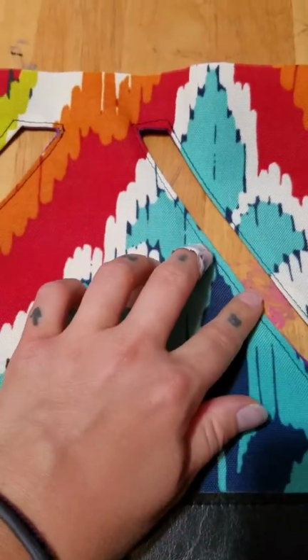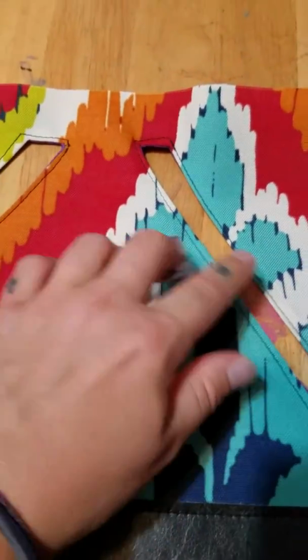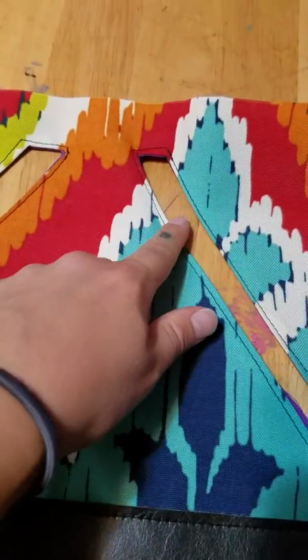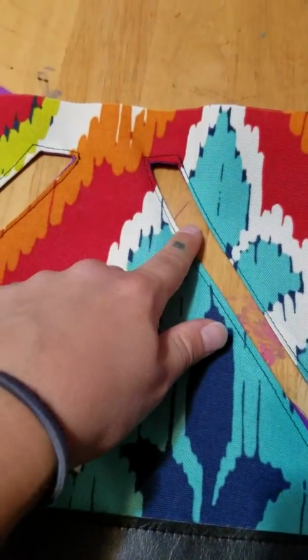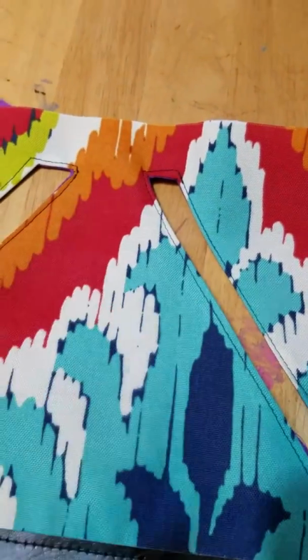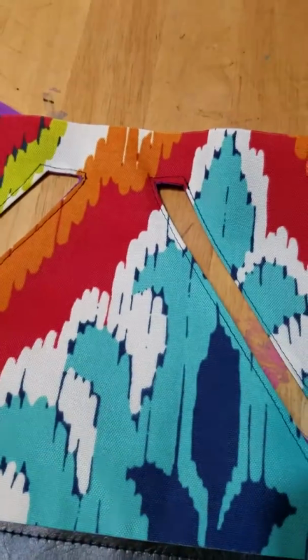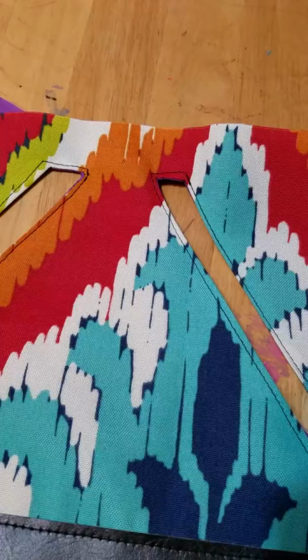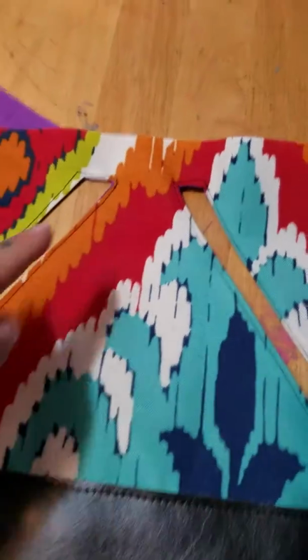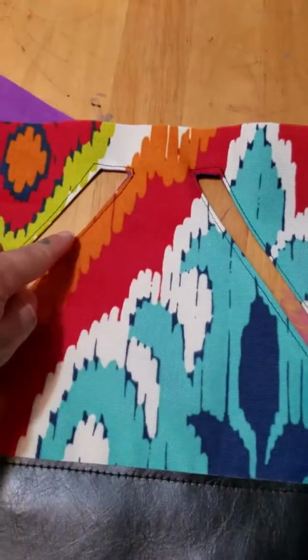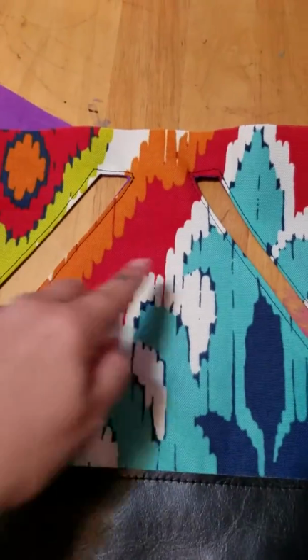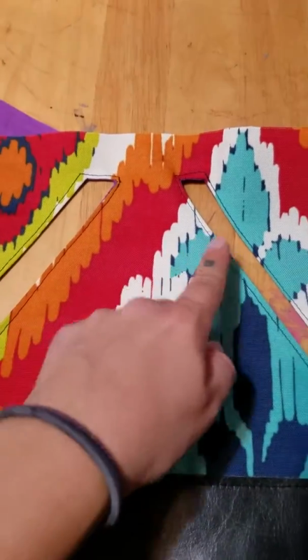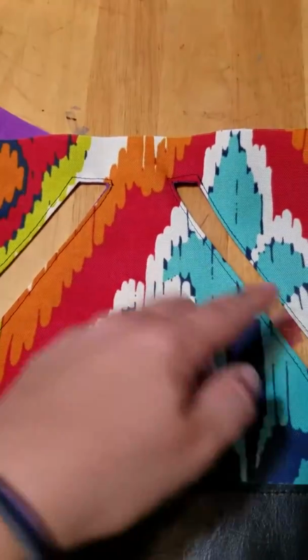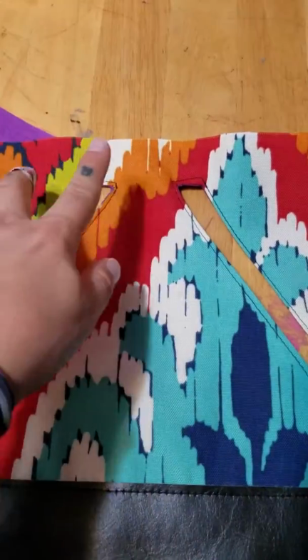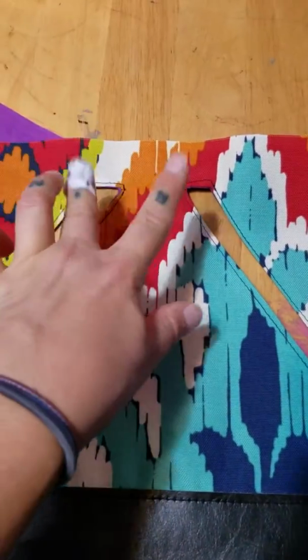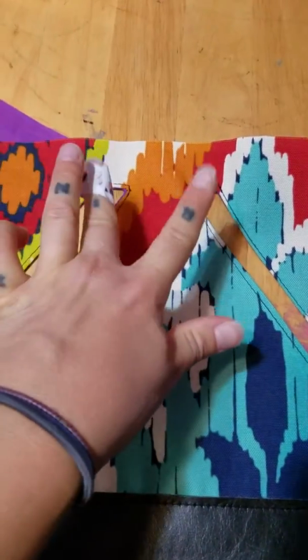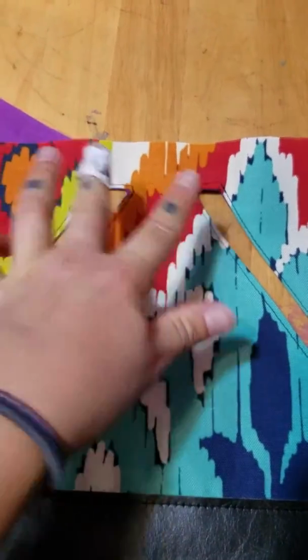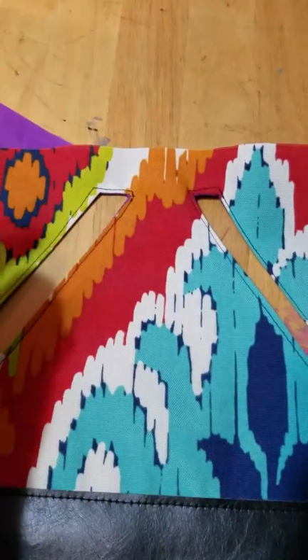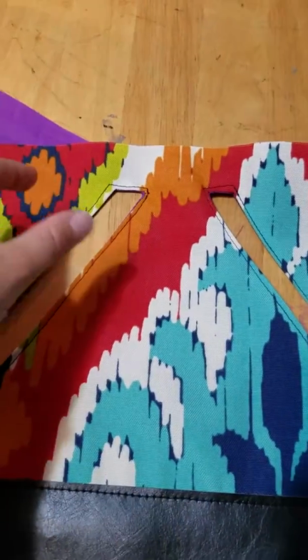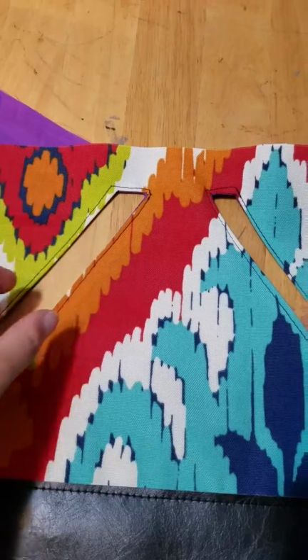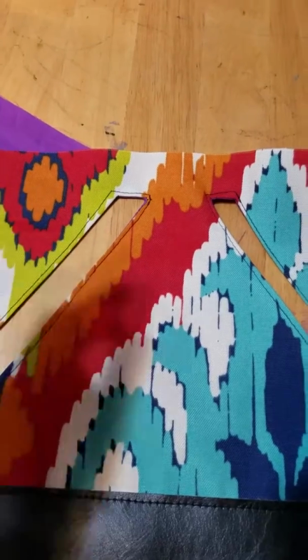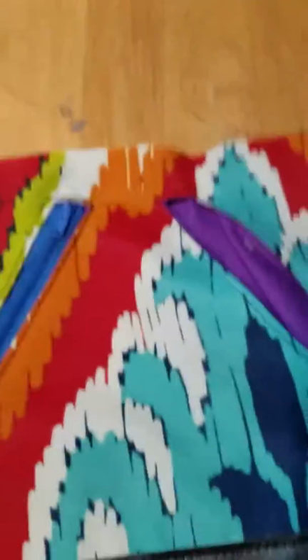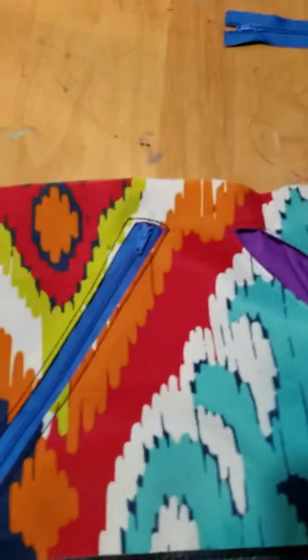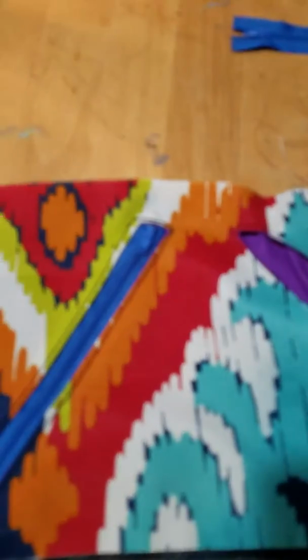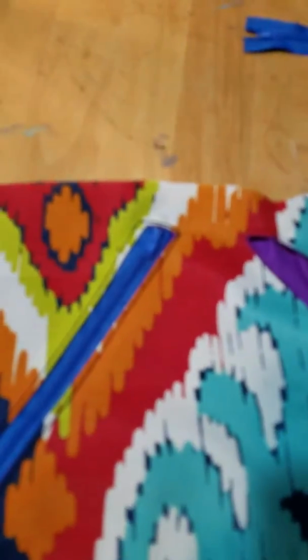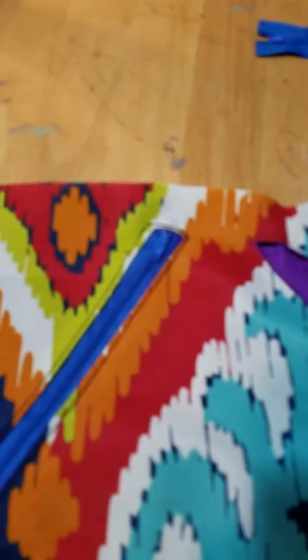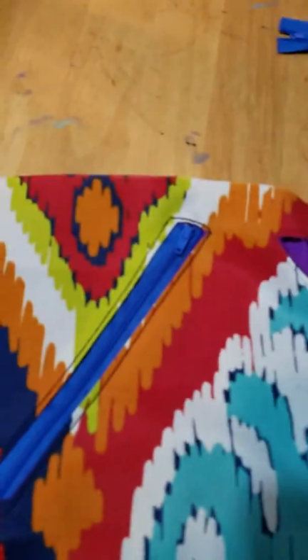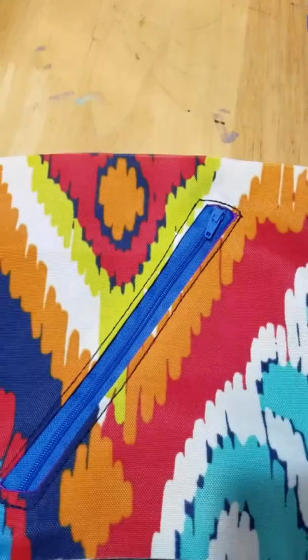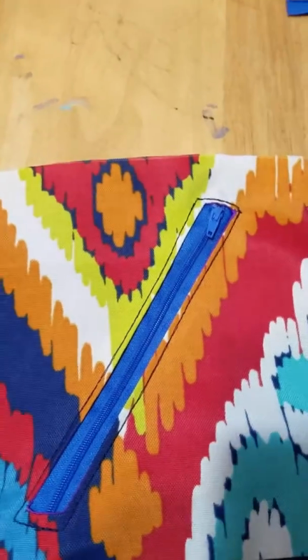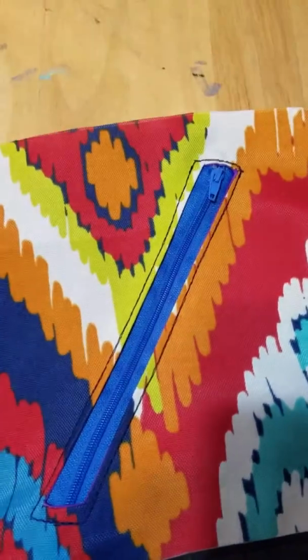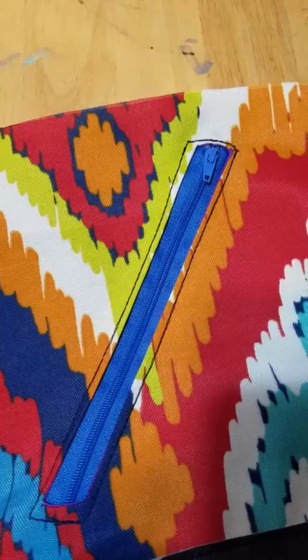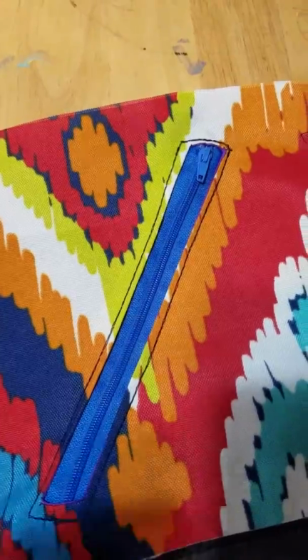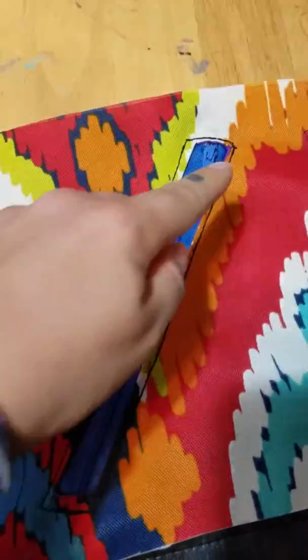Now I'm going to place my zippers in each one and use my clips to hold them in place. Then I use my fingers to just maneuver them as they go.